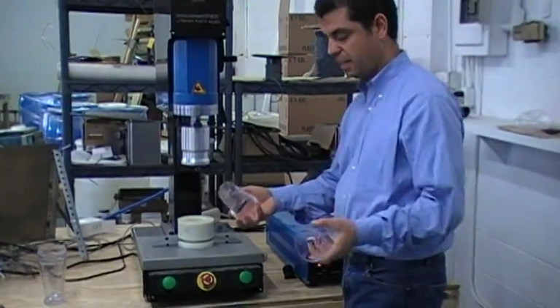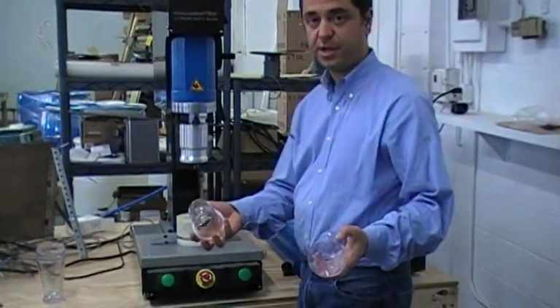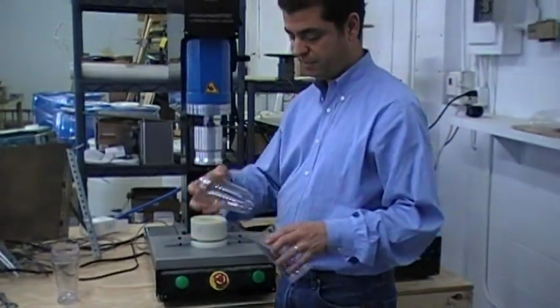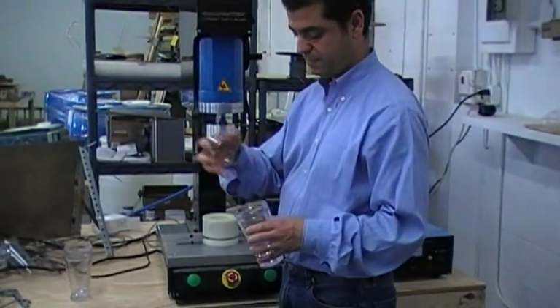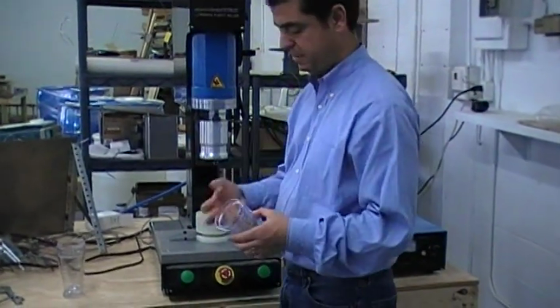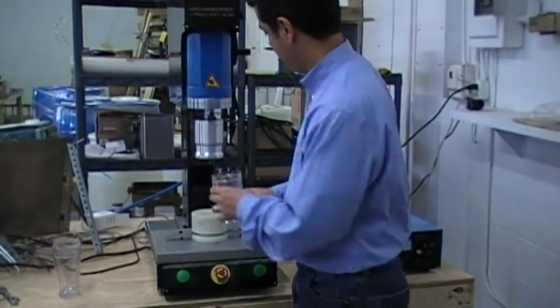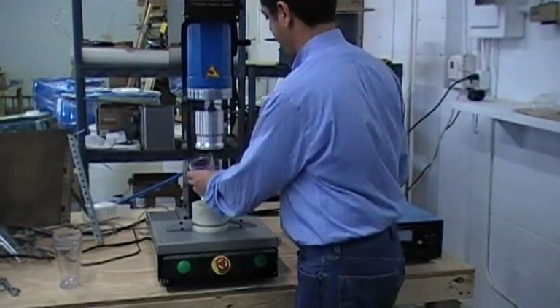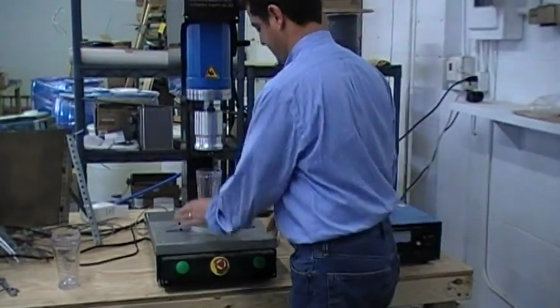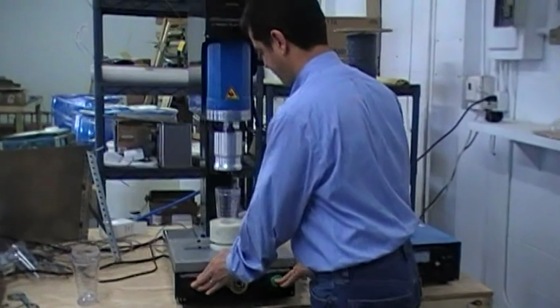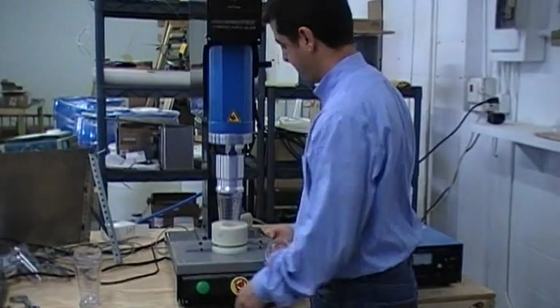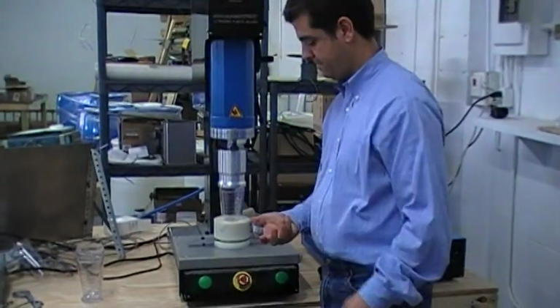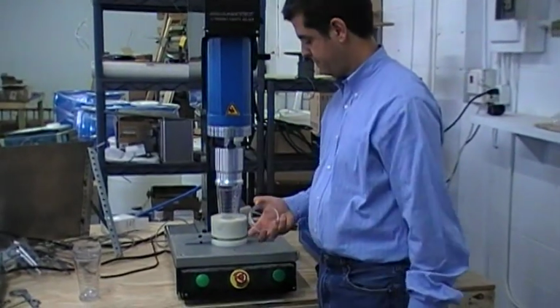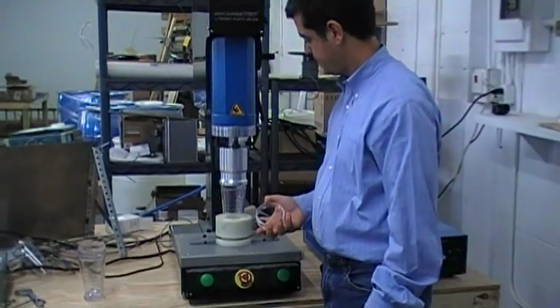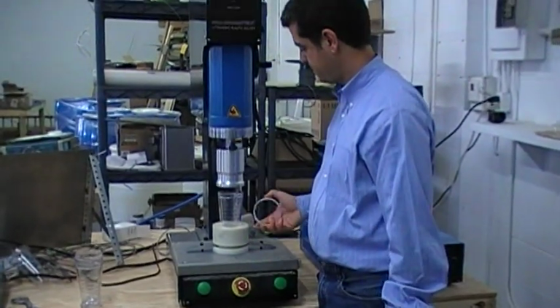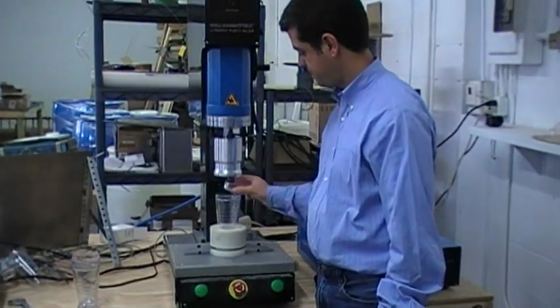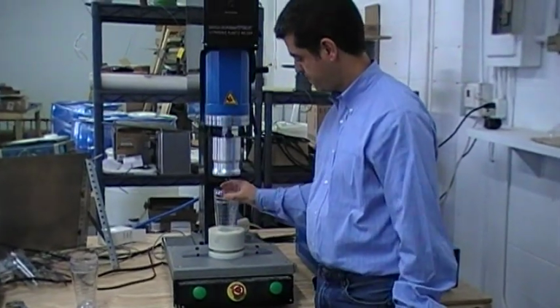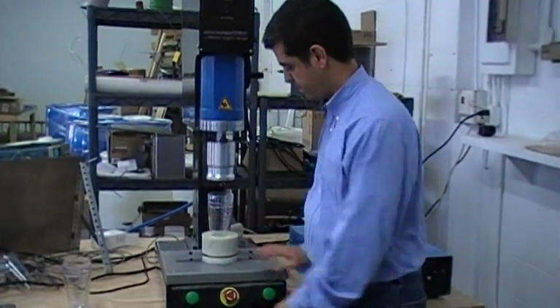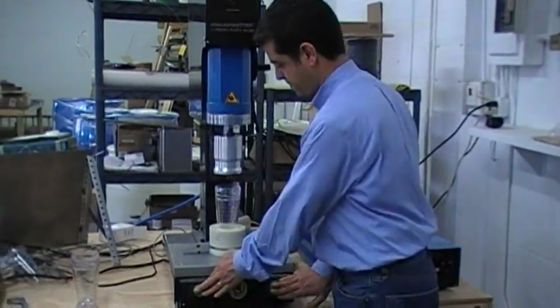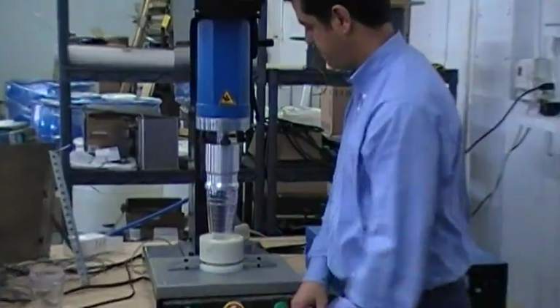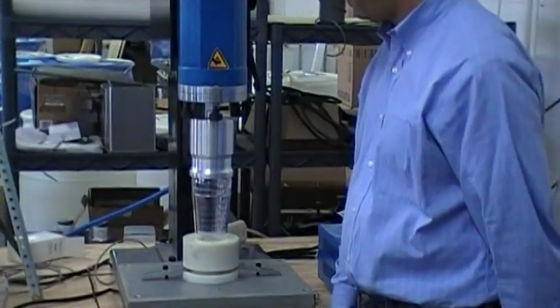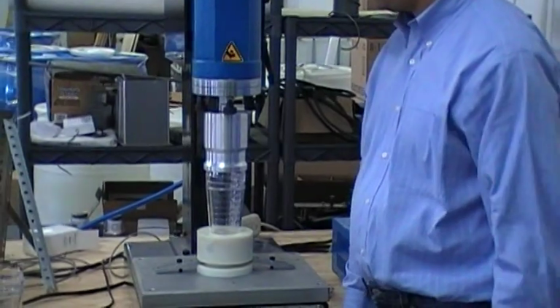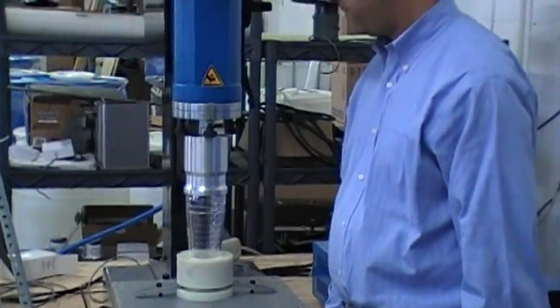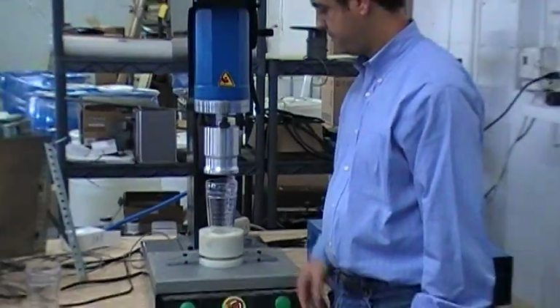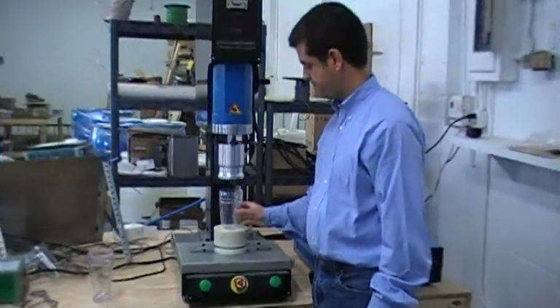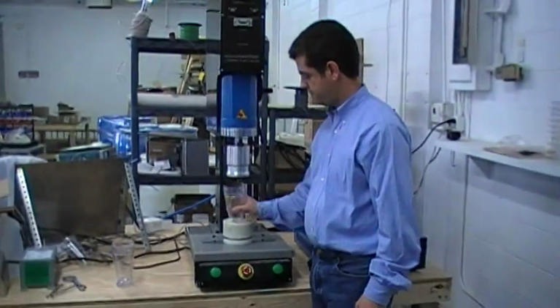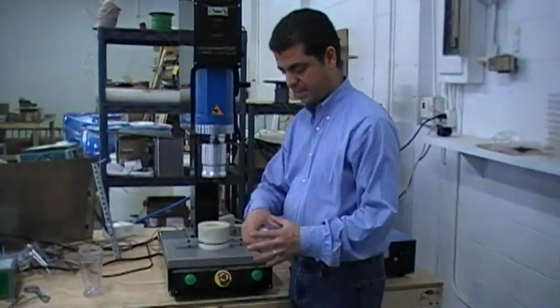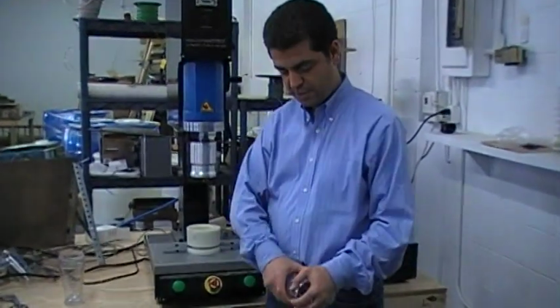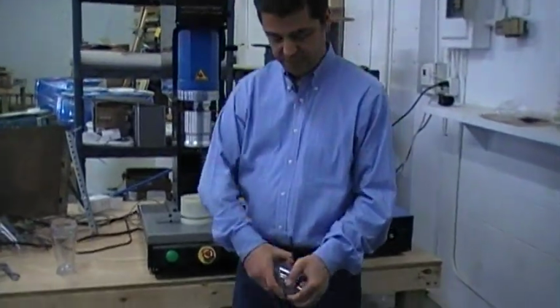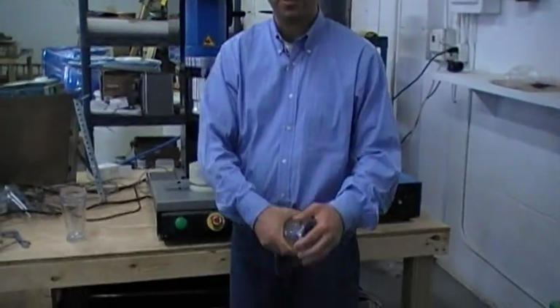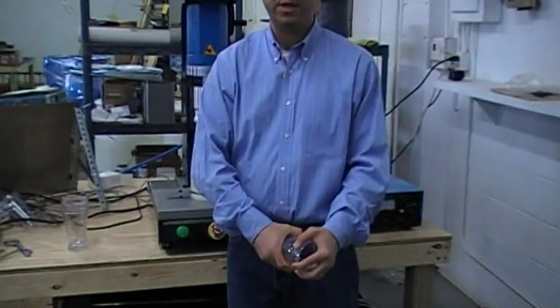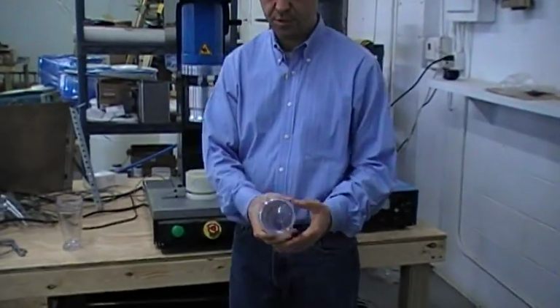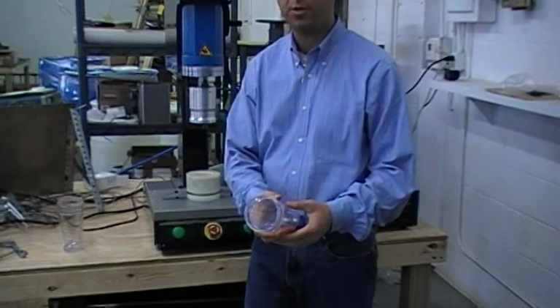I'll do another one. And here are three pieces — I'll weld them into one.